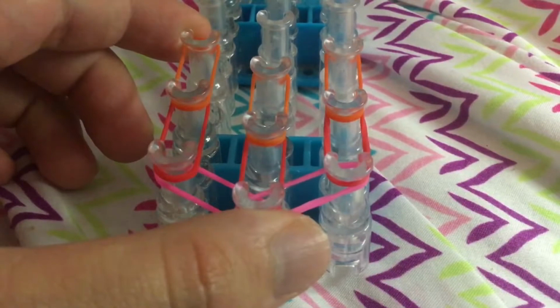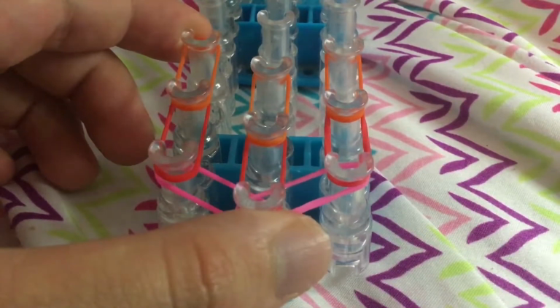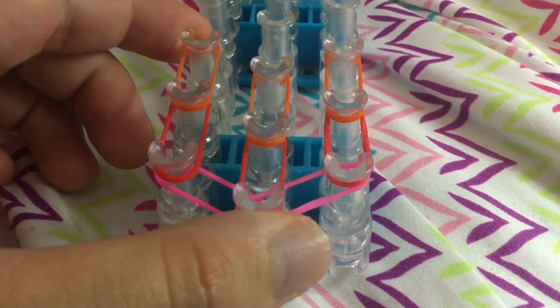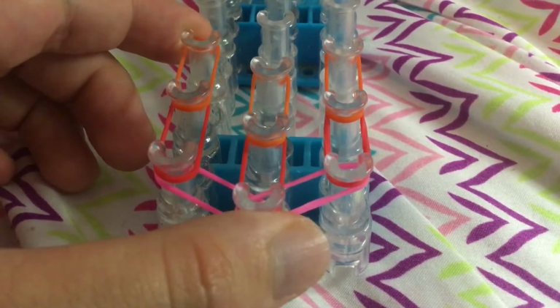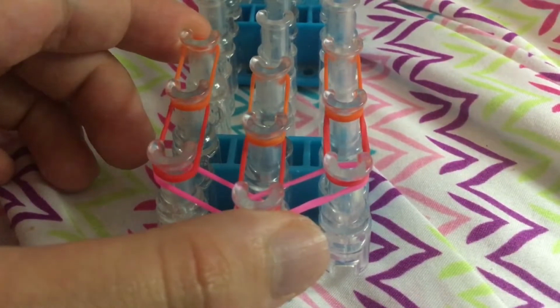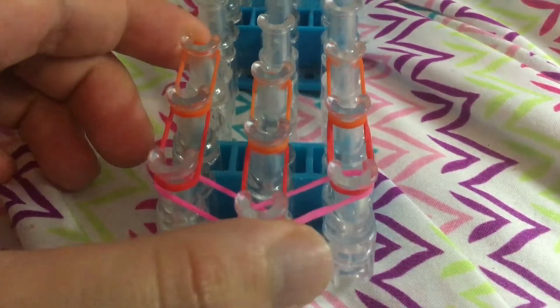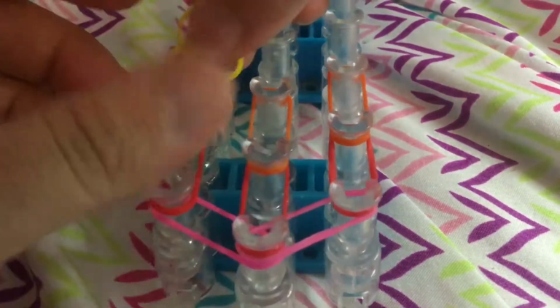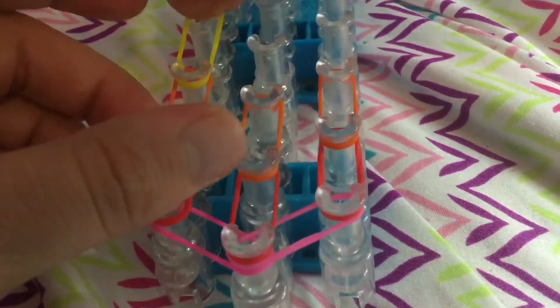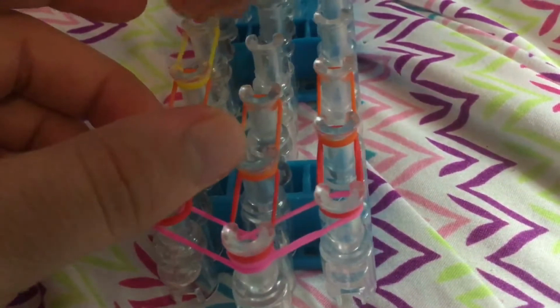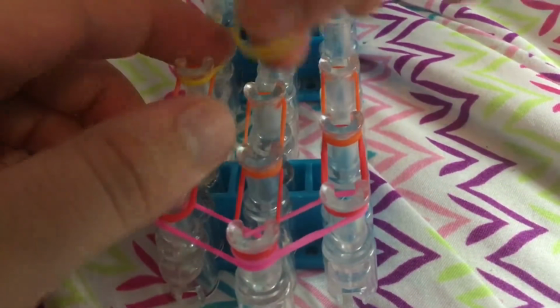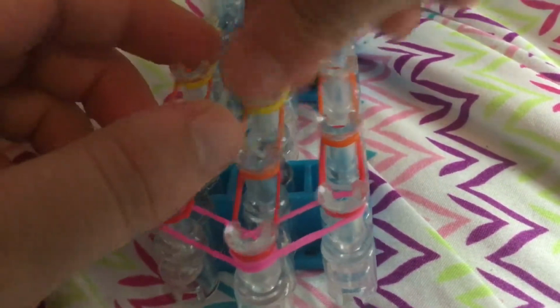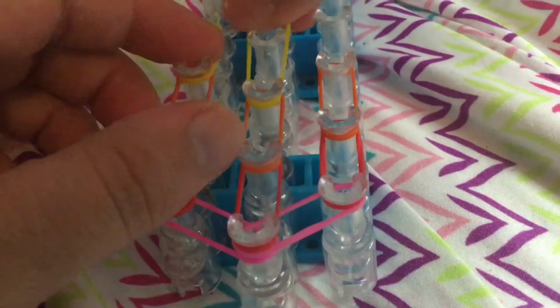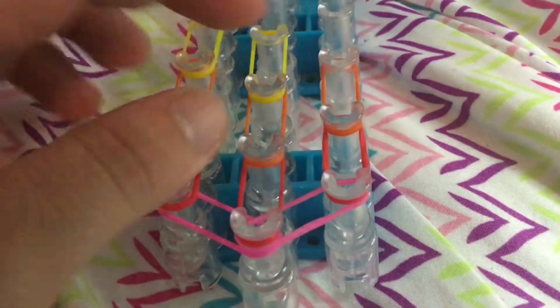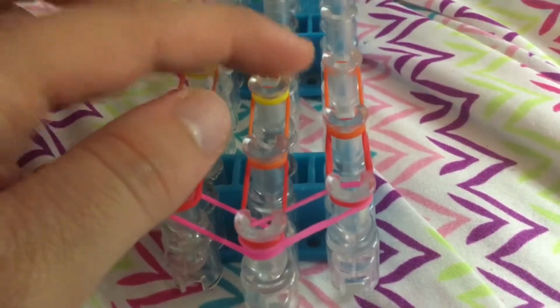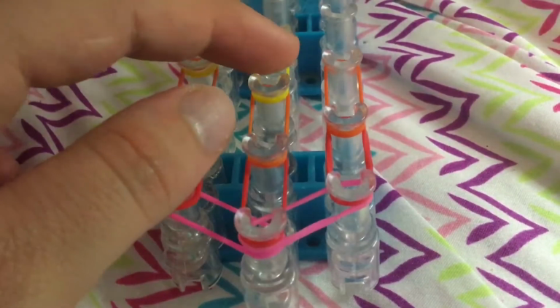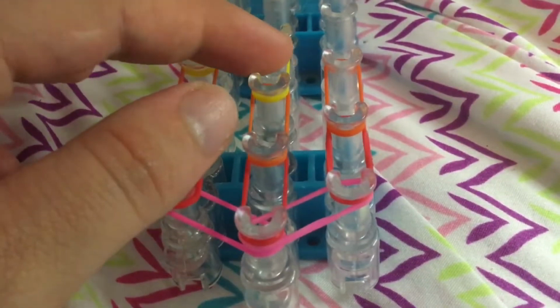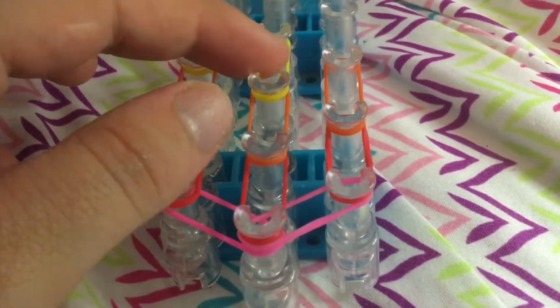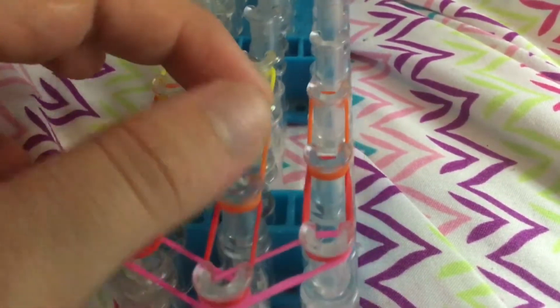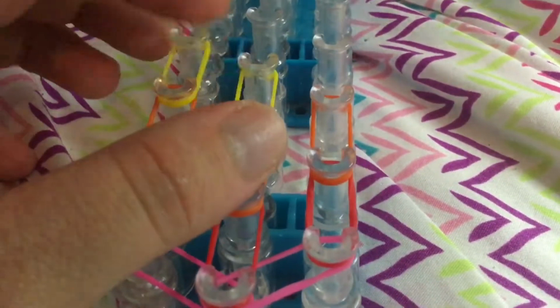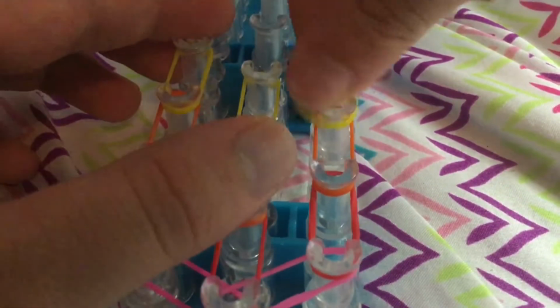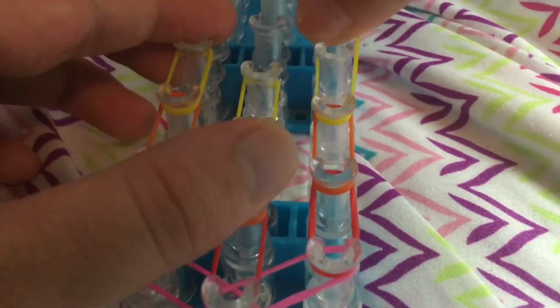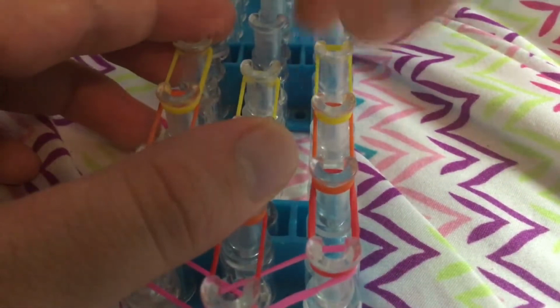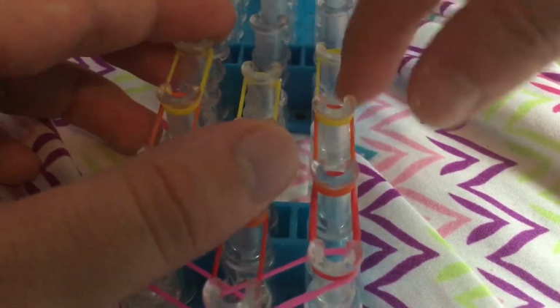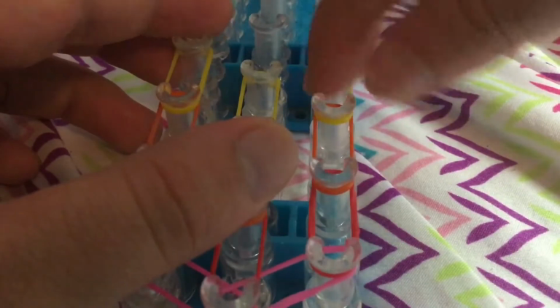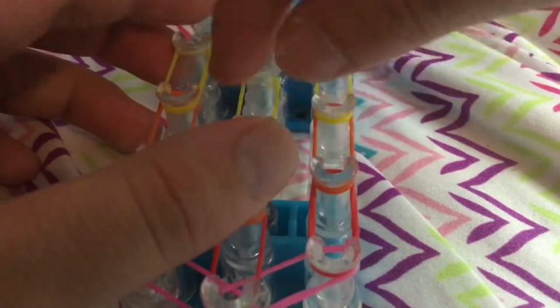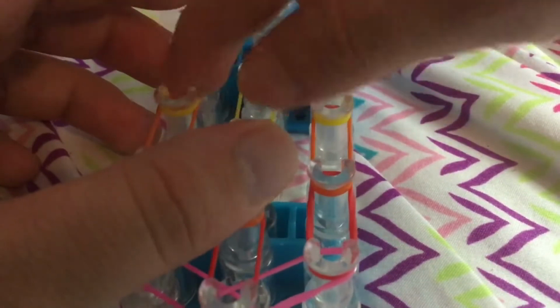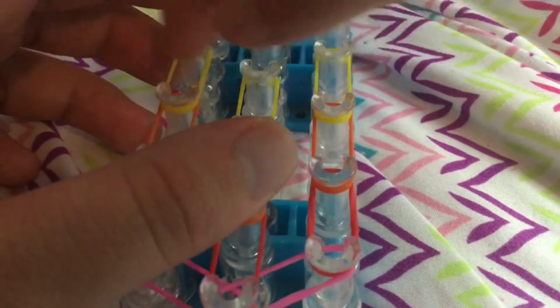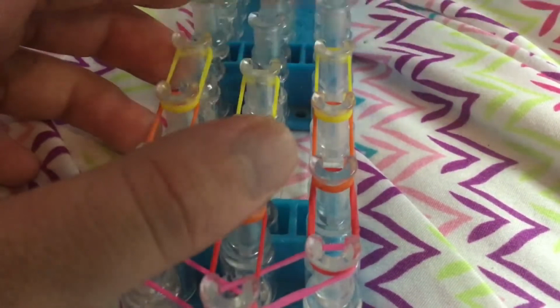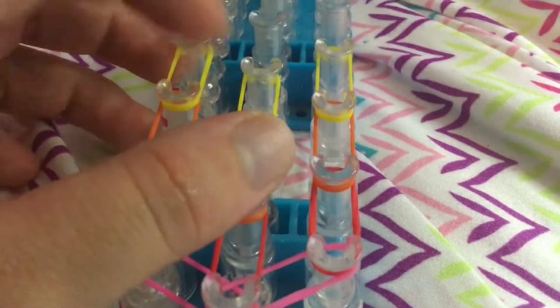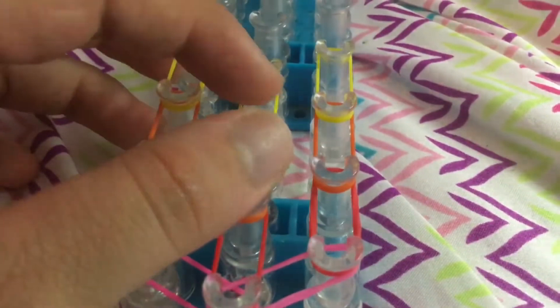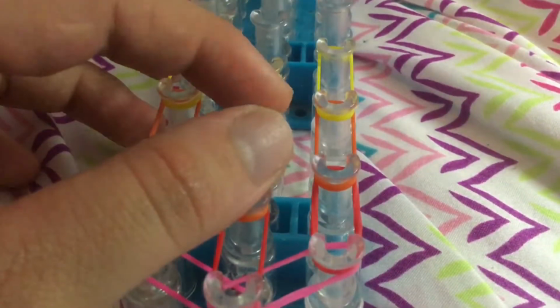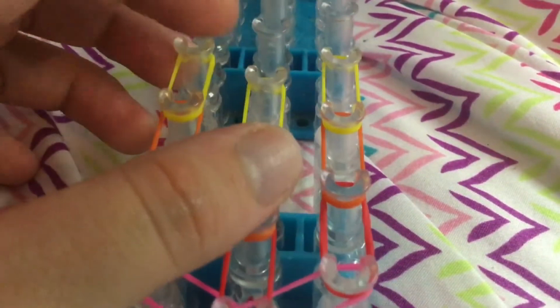Put bands on. Put yellow on. Make sure you guys are alternating between colors if you're using more than one color. If you're just using one color, then you just continue with the same color.